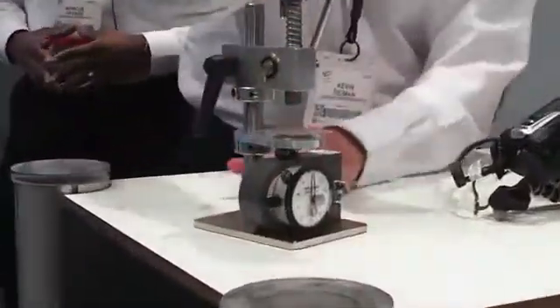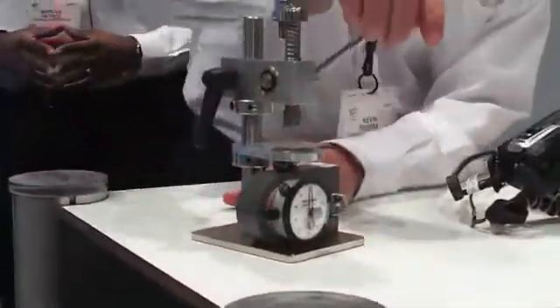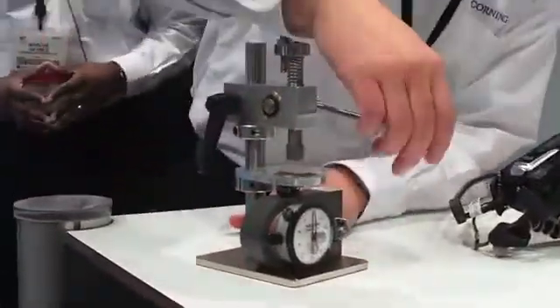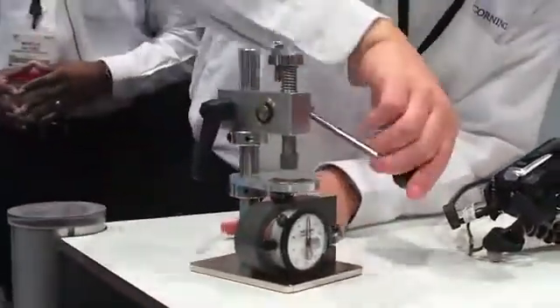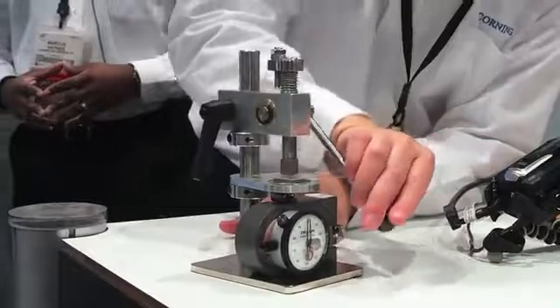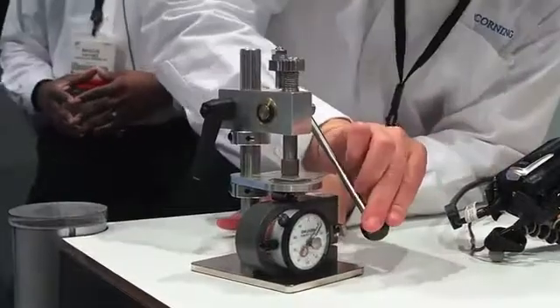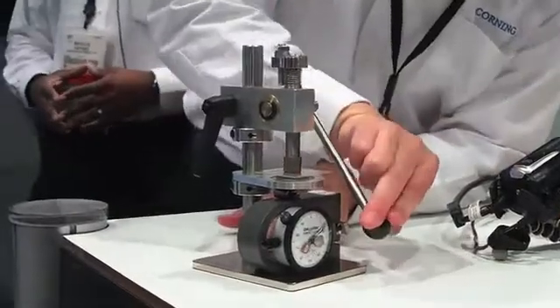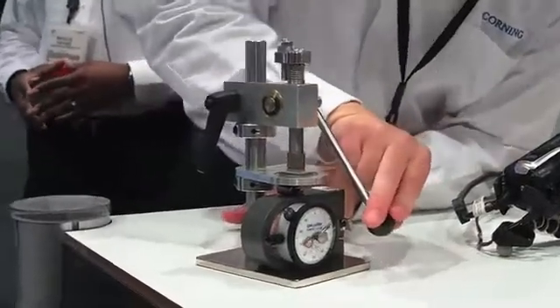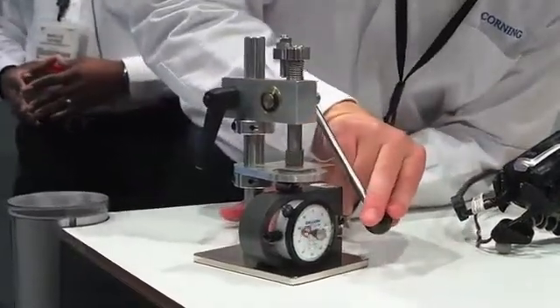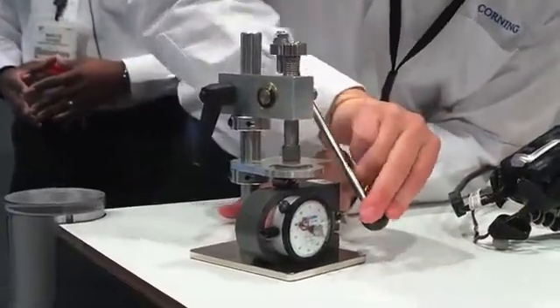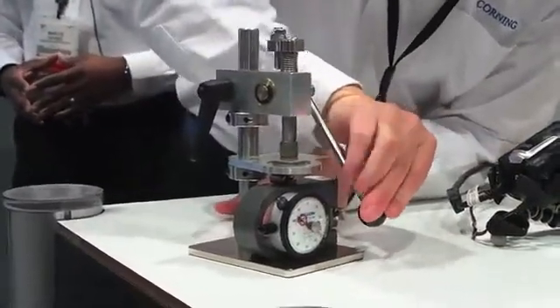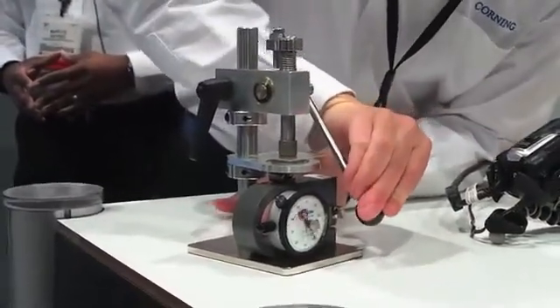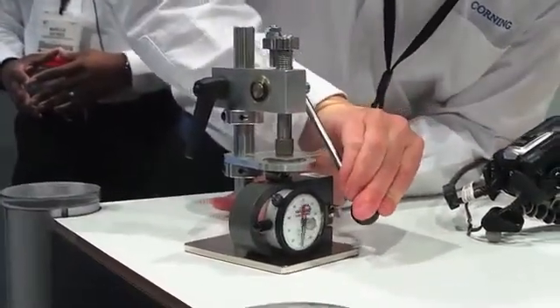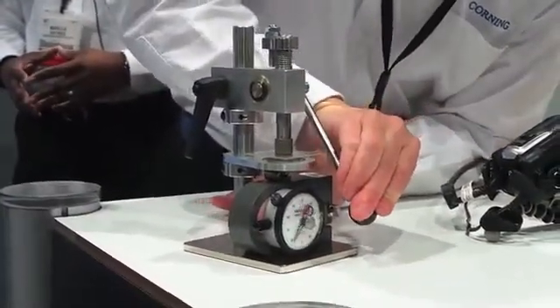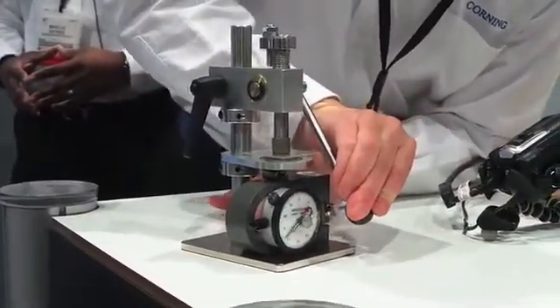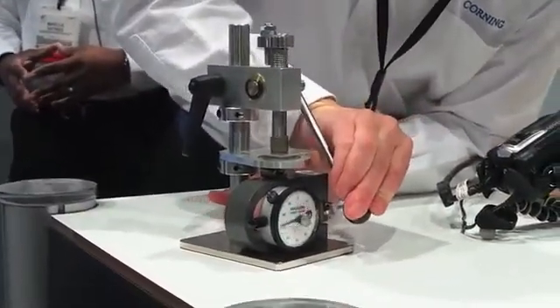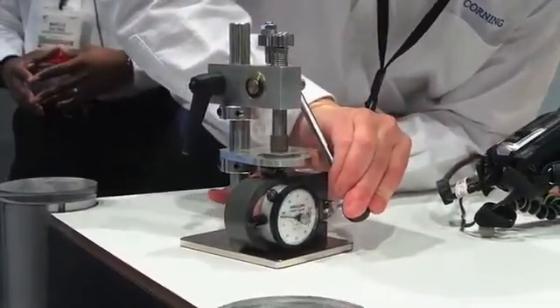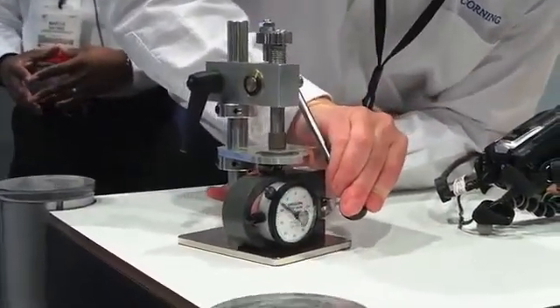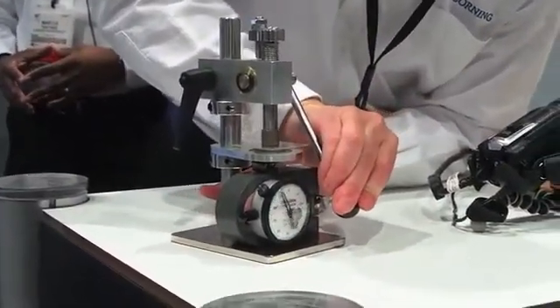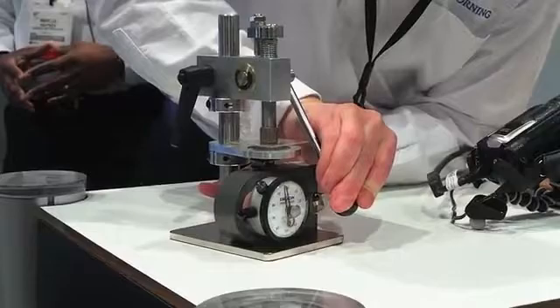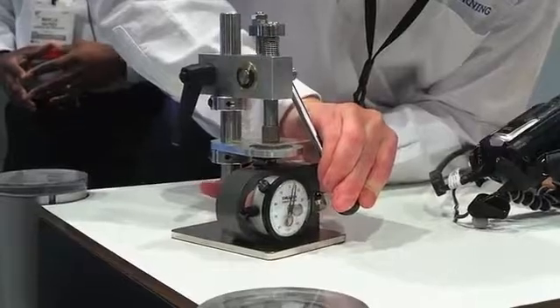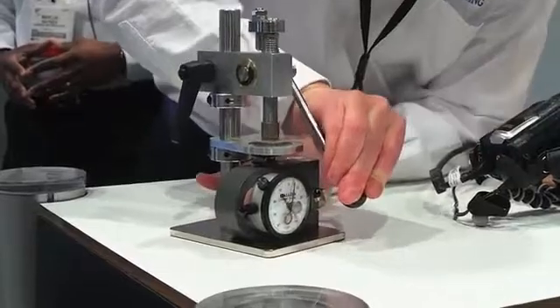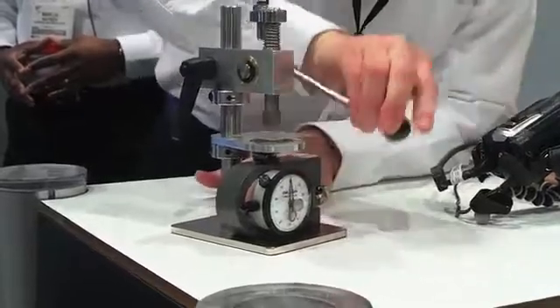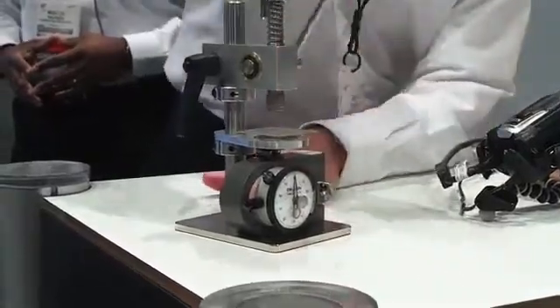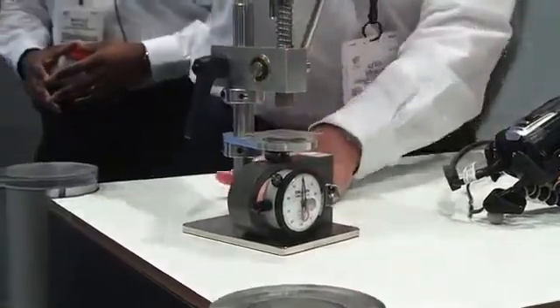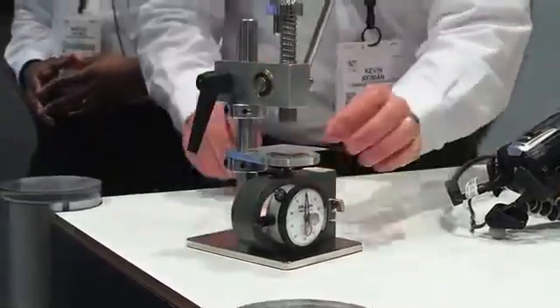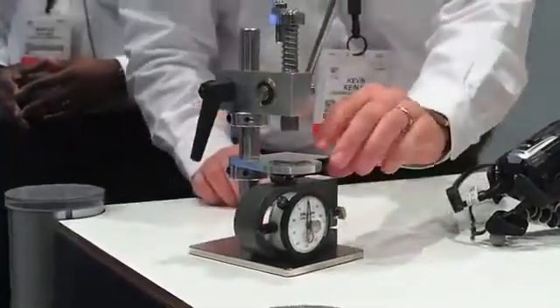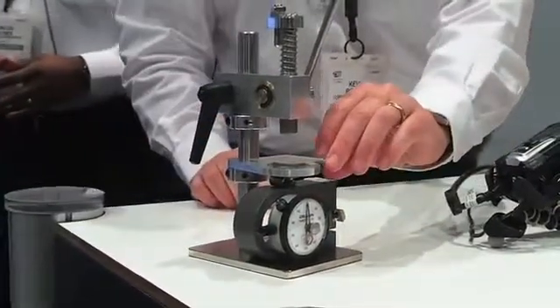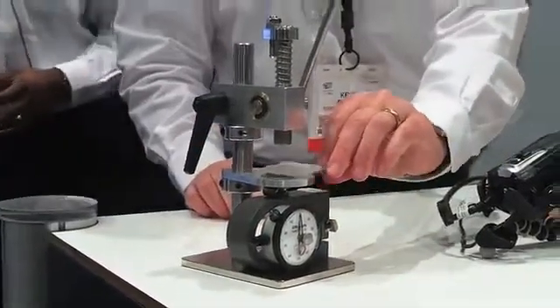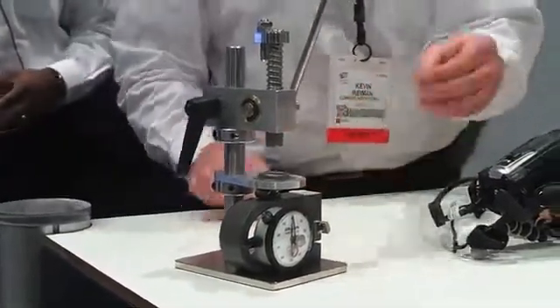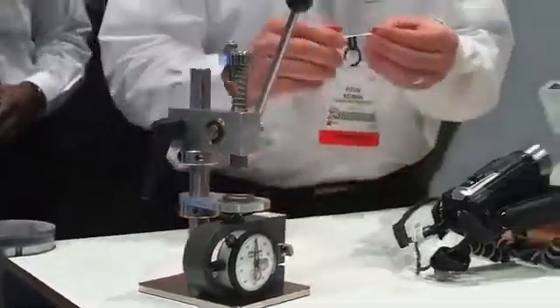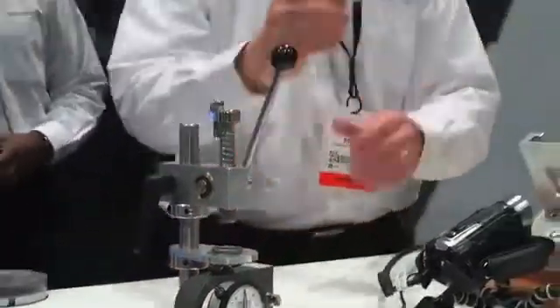Kevin is going to load it into the fixture and apply a hundred pounds of loading force onto that glass. He's really putting pressure there — two pounds, a hundred pounds — and still the glass is not broken.